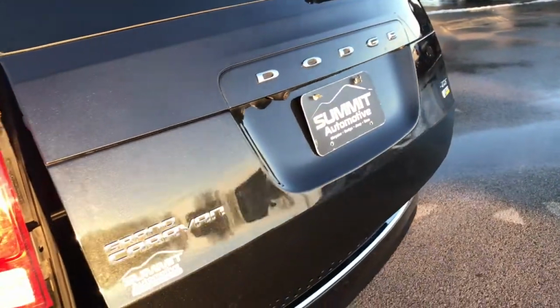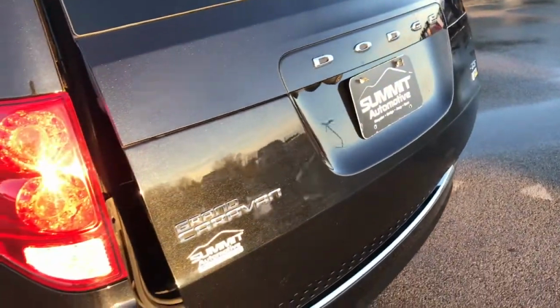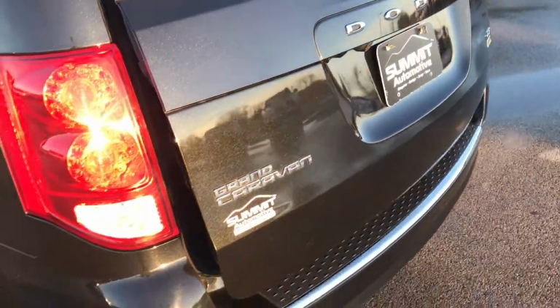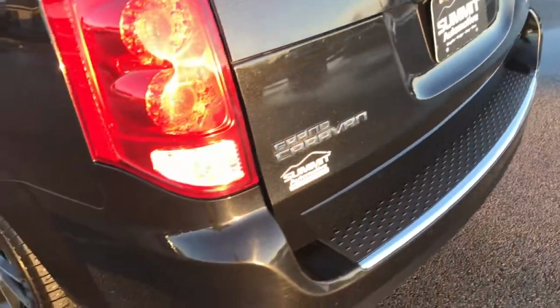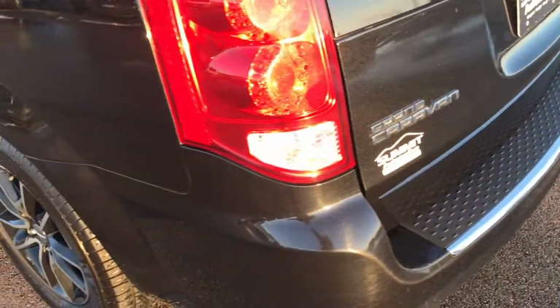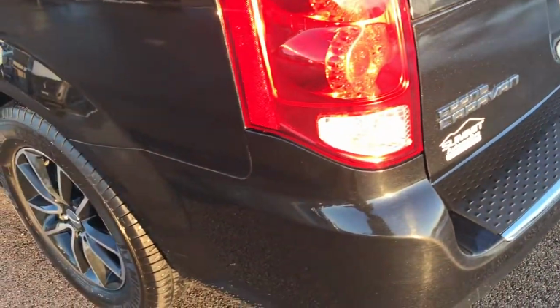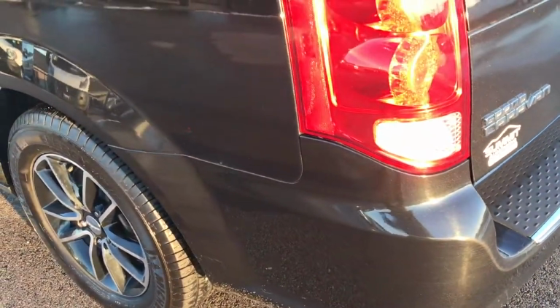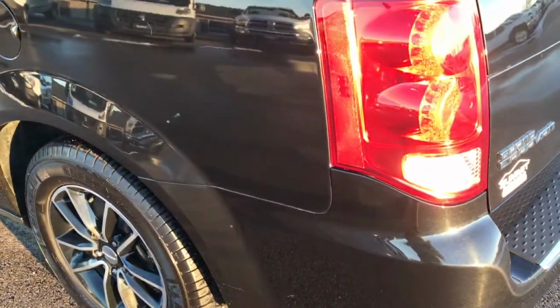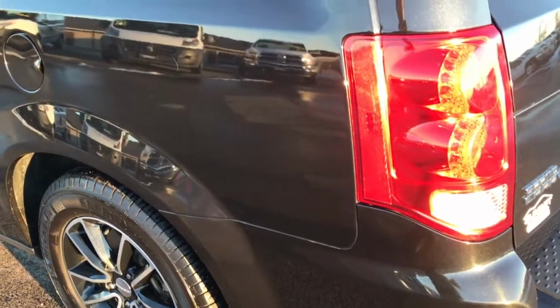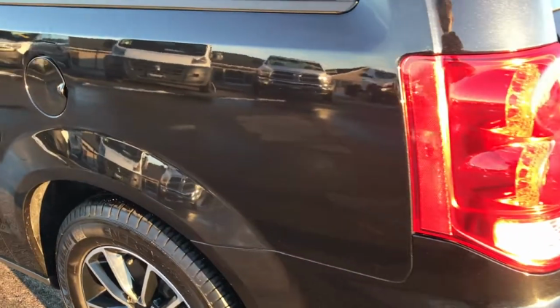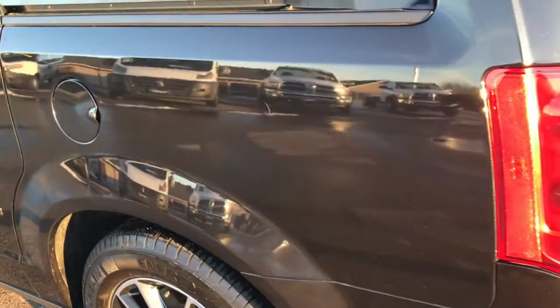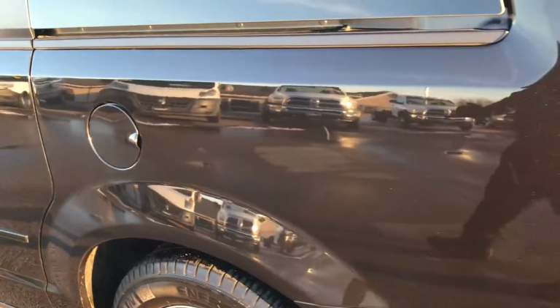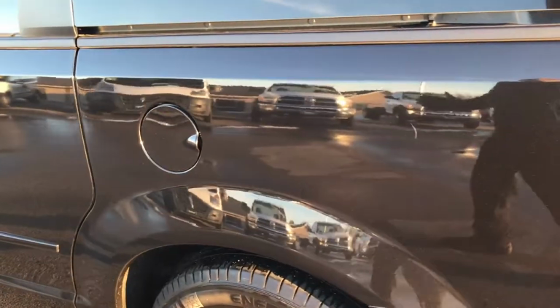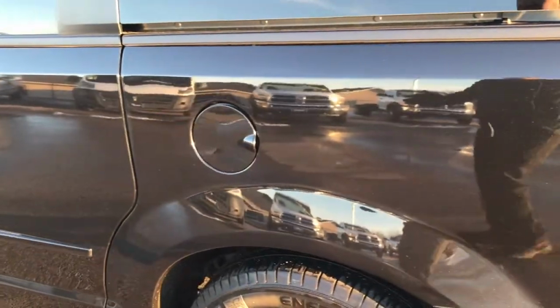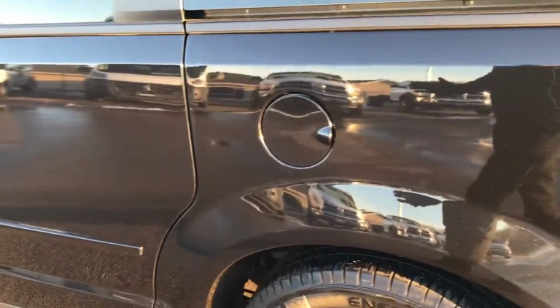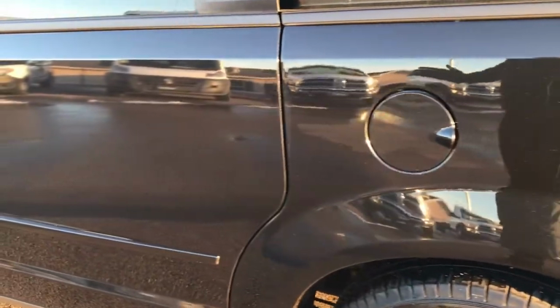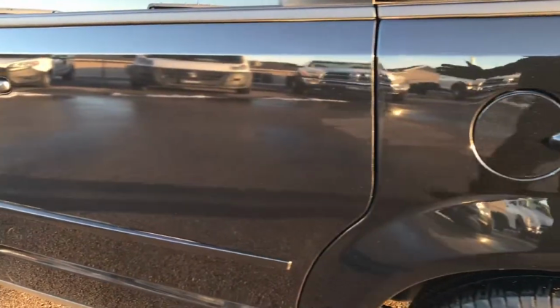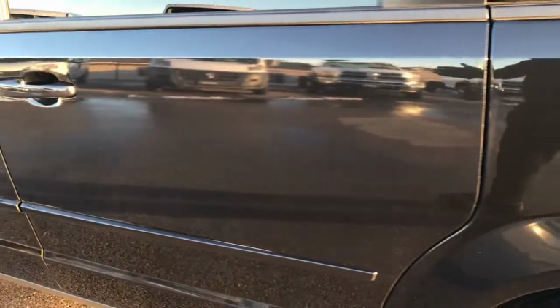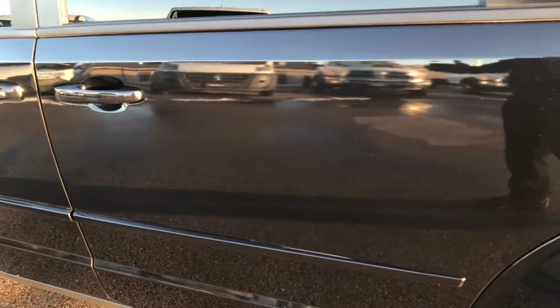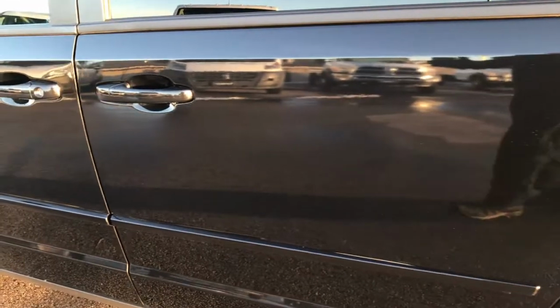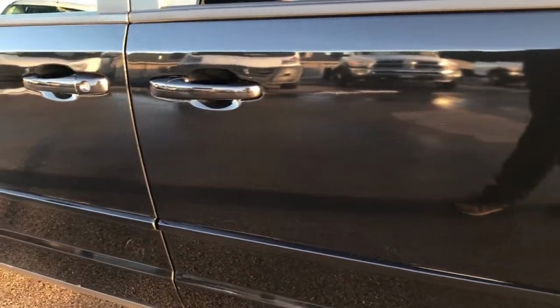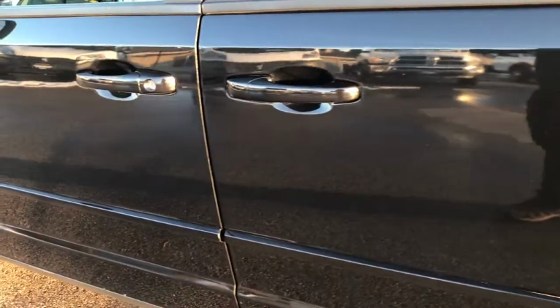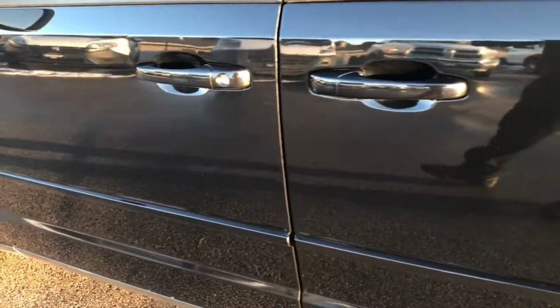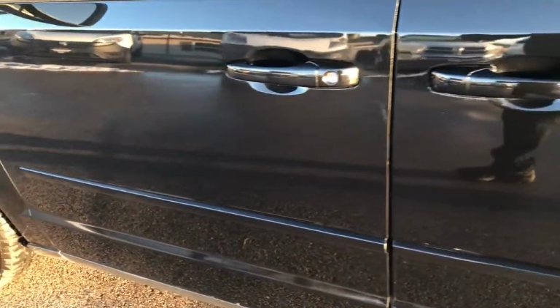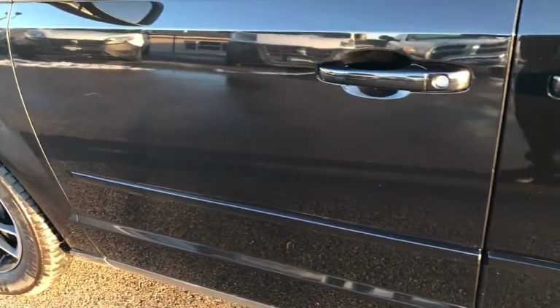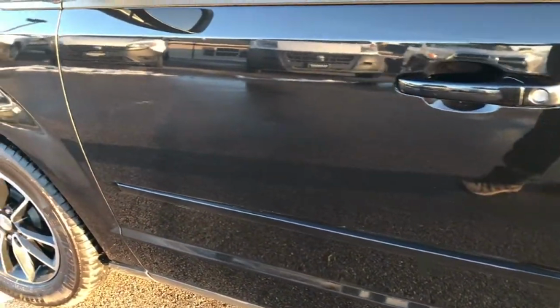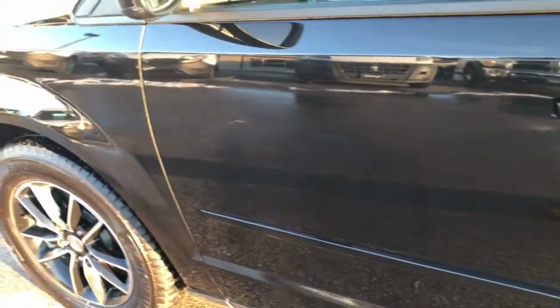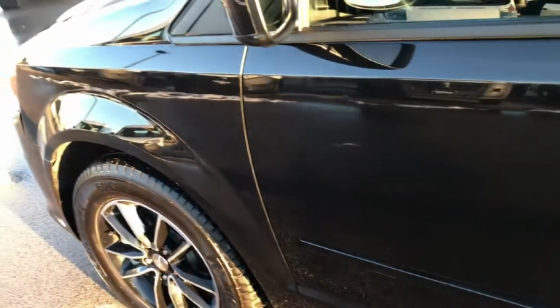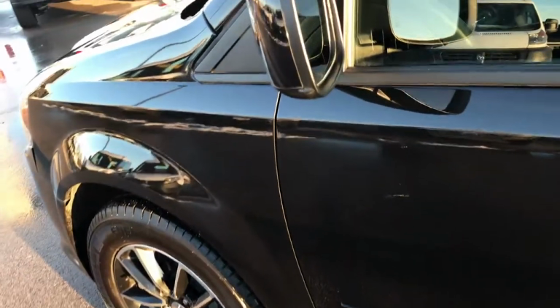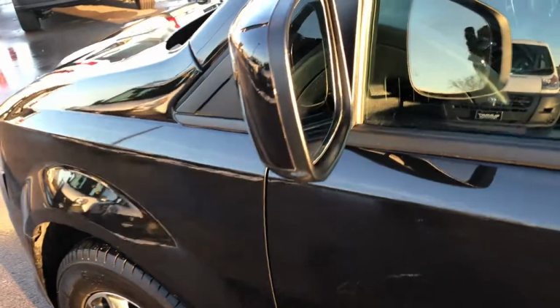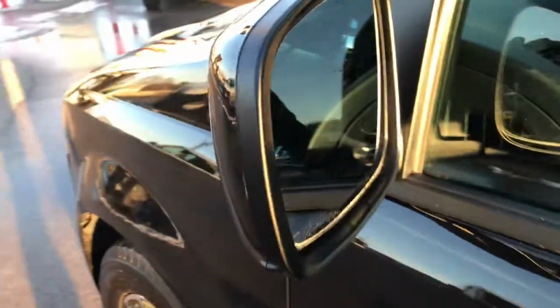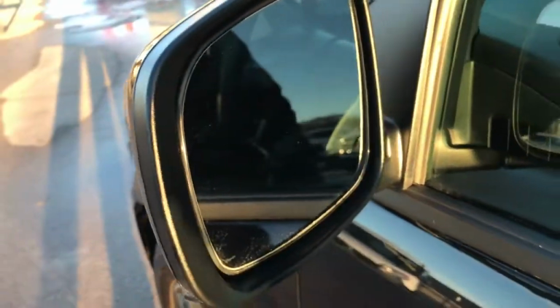As we go around to this side of the van, it's just as clean as the passenger side — no dents, no dings. You can see just how mirror-like that paint is. This van also has the heated mirrors.